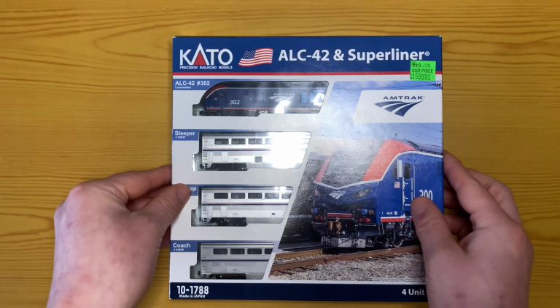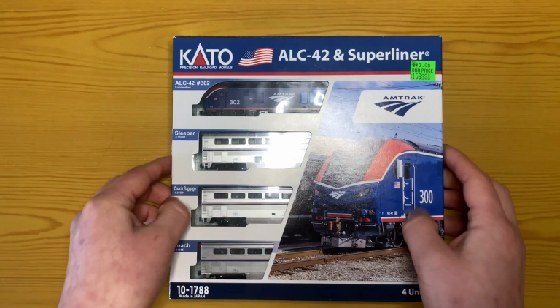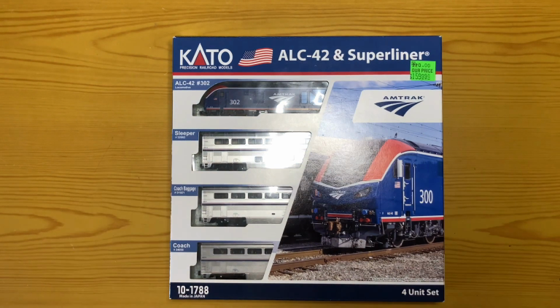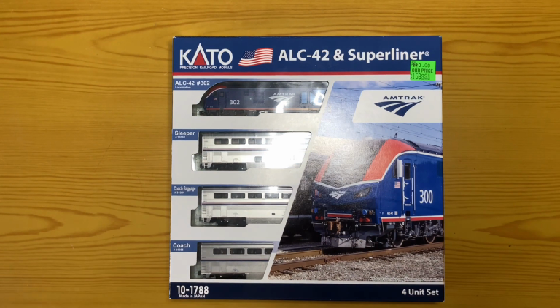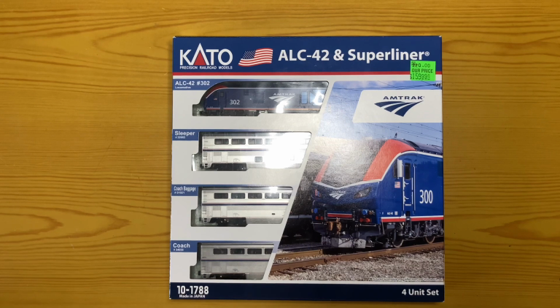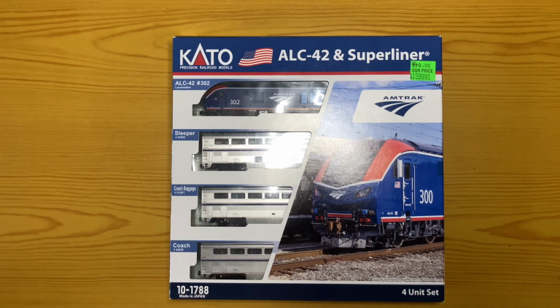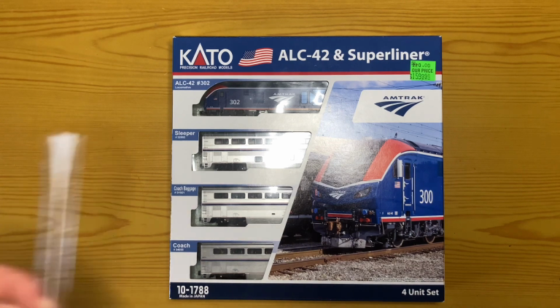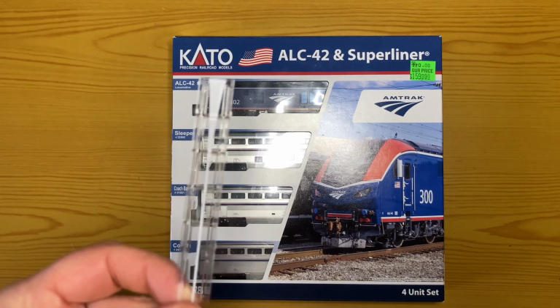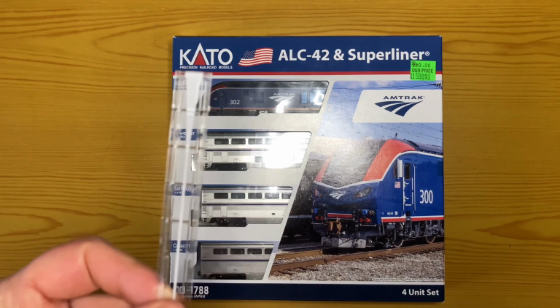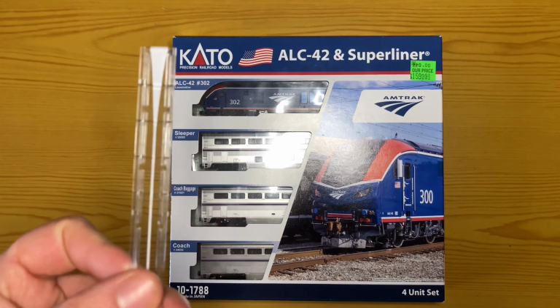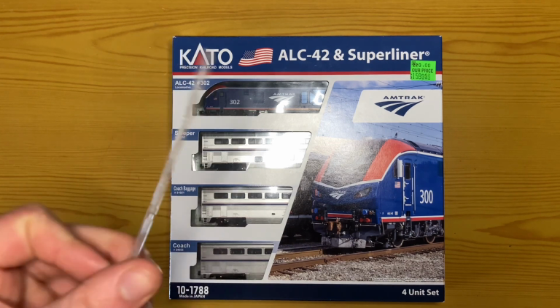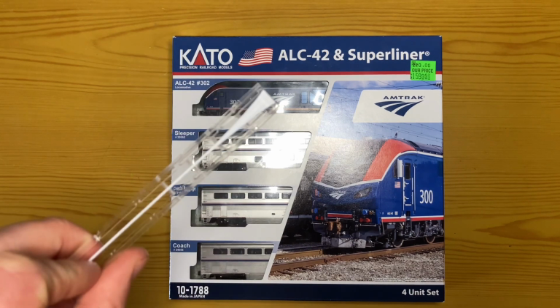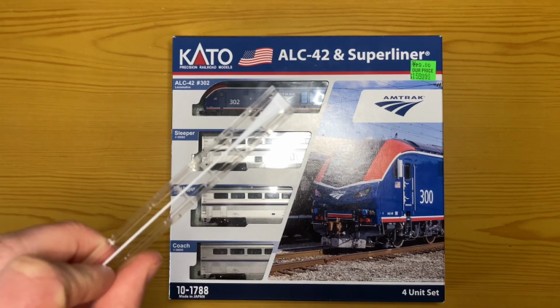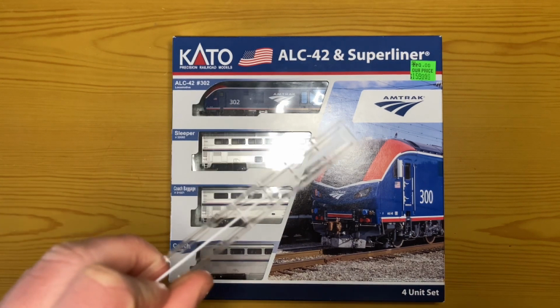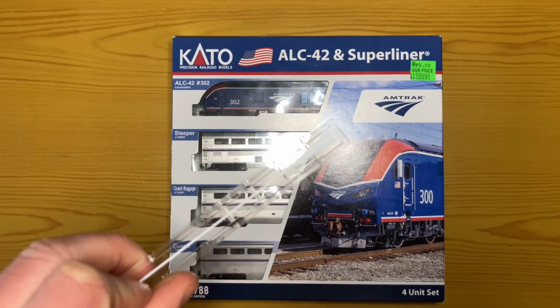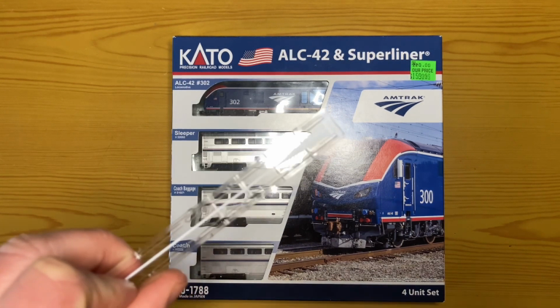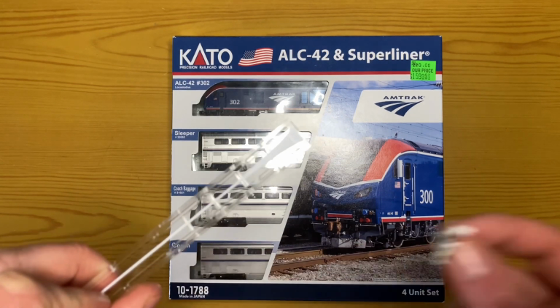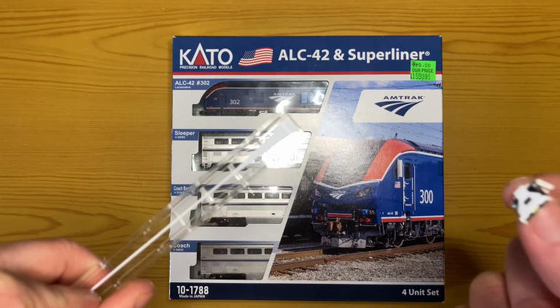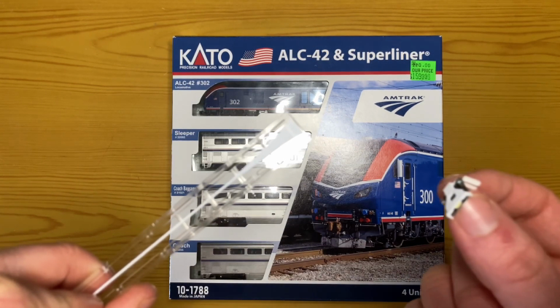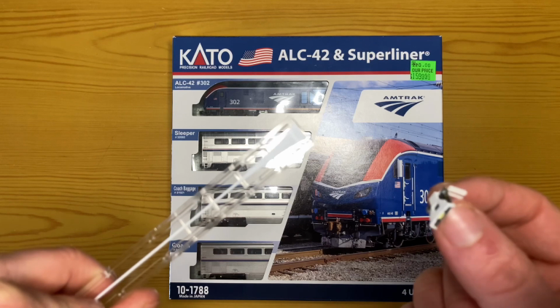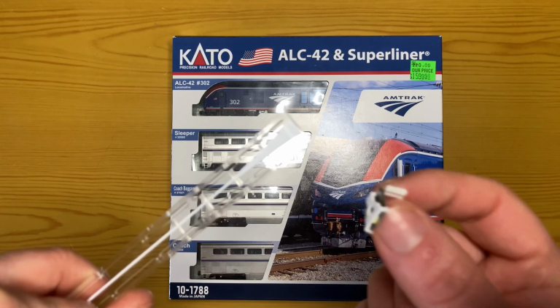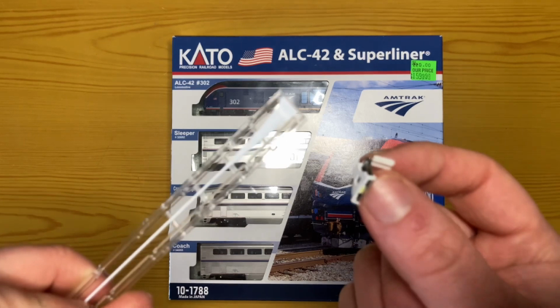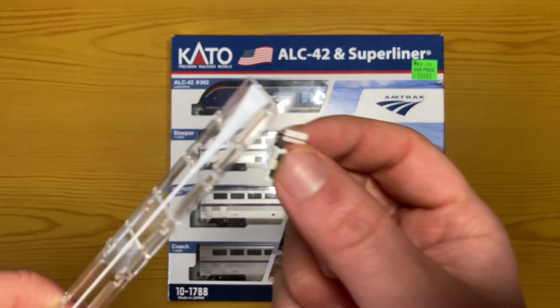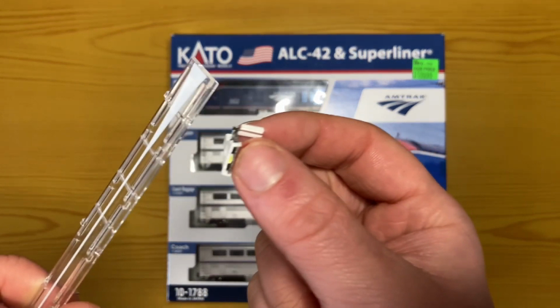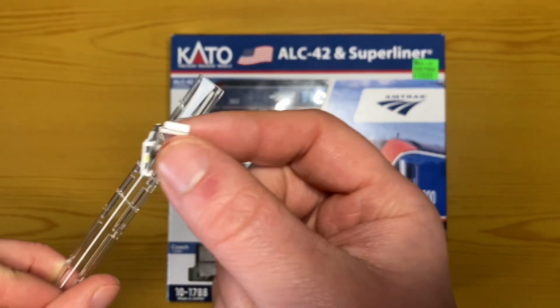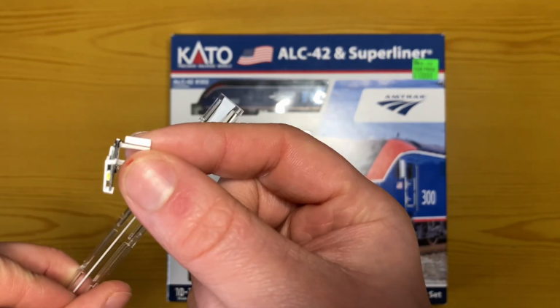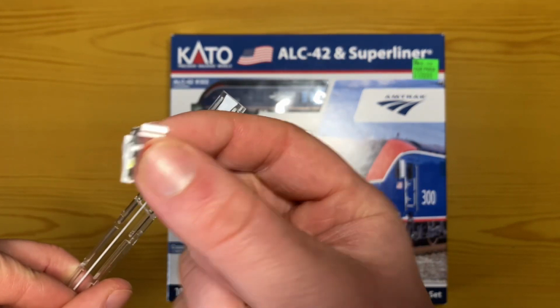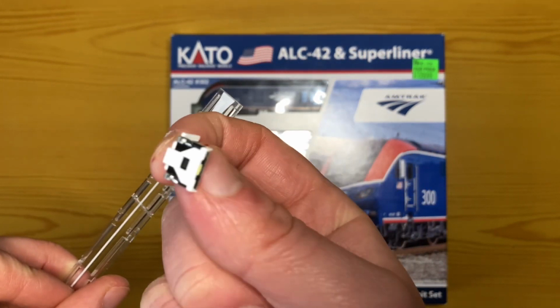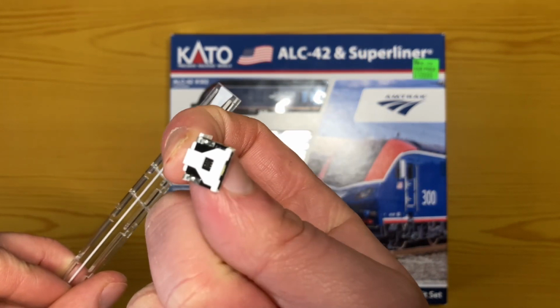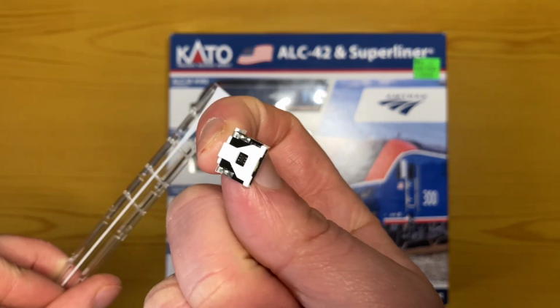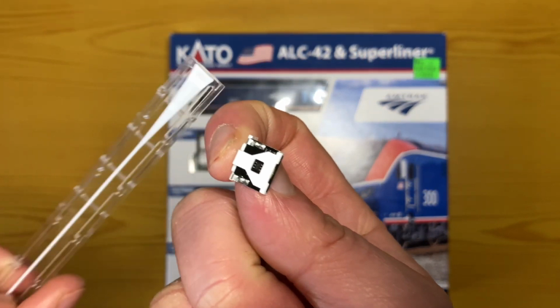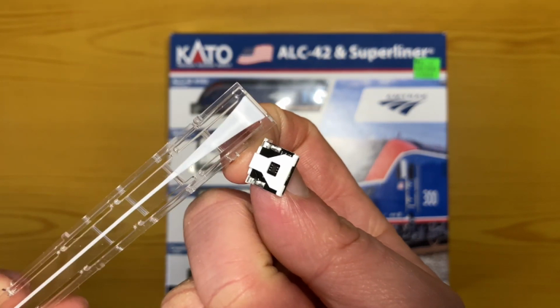Hello everyone and welcome to the channel. In today's video I'll be showing you how to install the Kato LED lighting kit into one of my superliners from the N-Scale Amtrak set. Let's dive in.